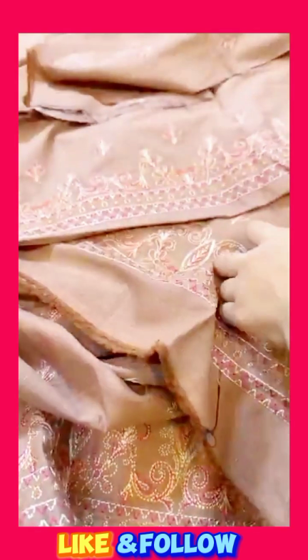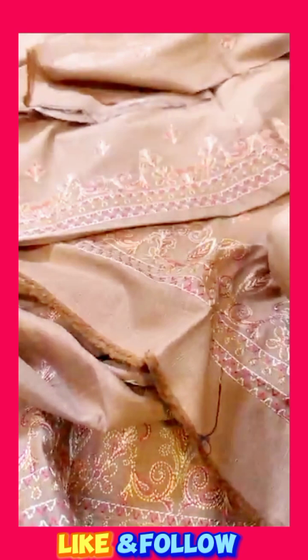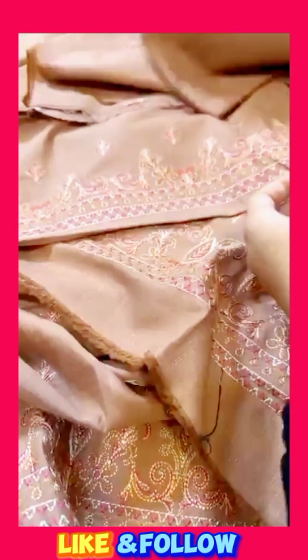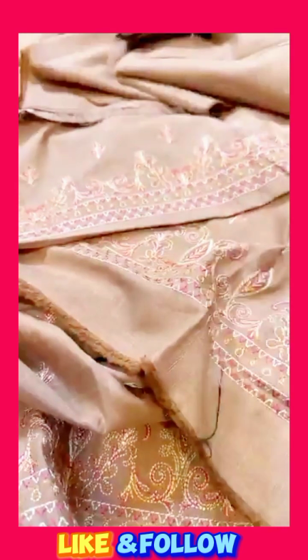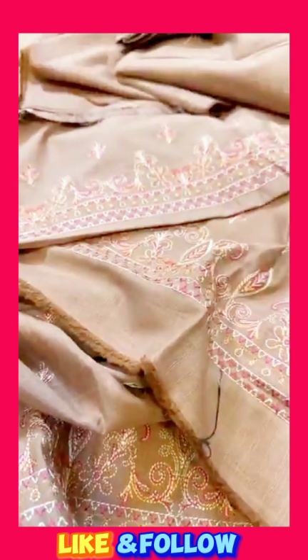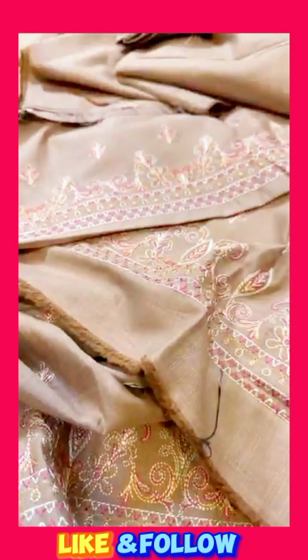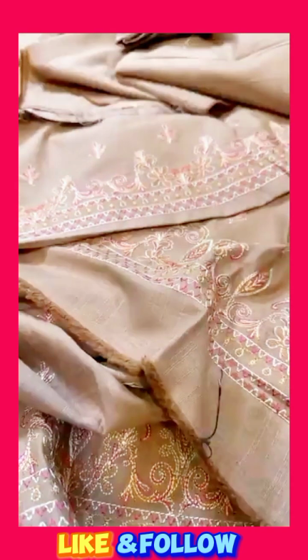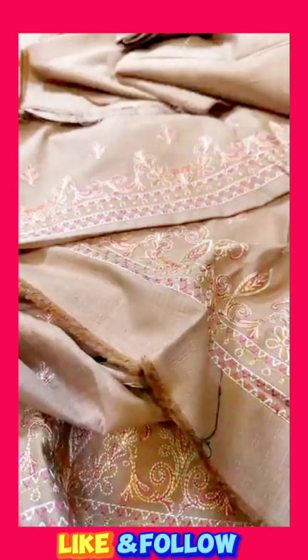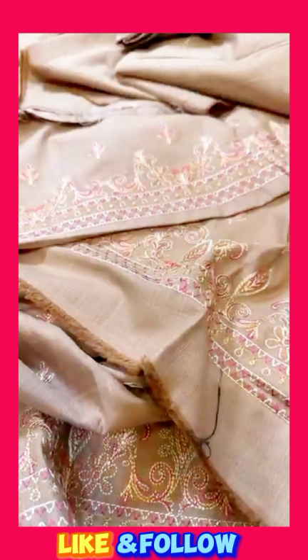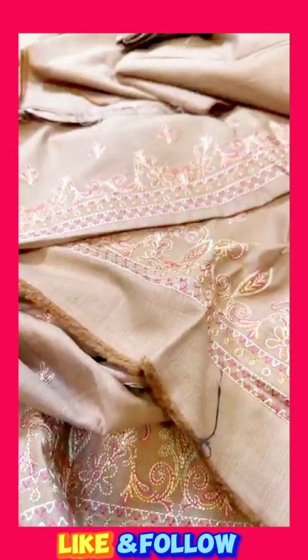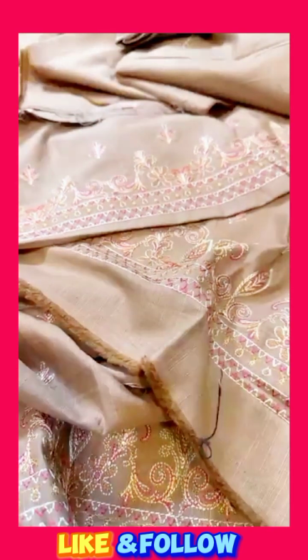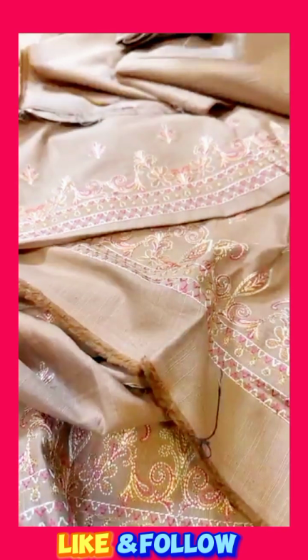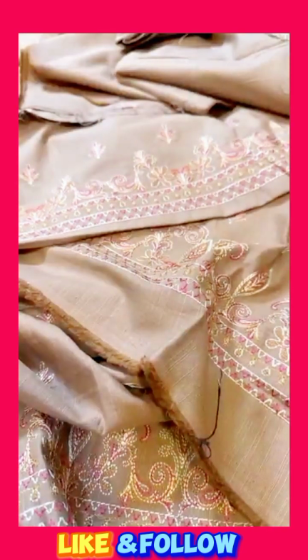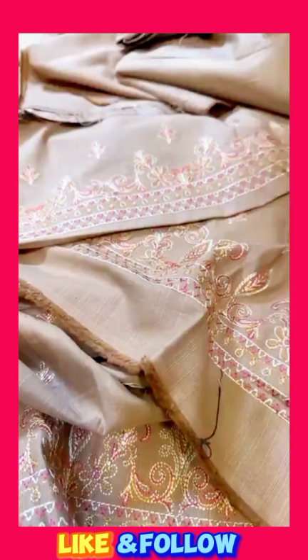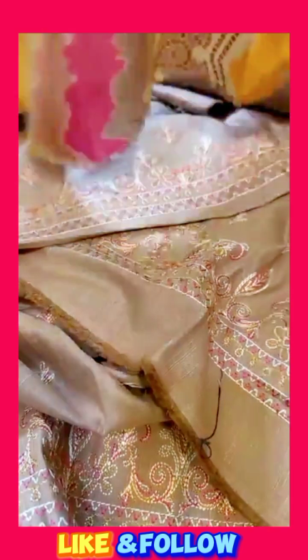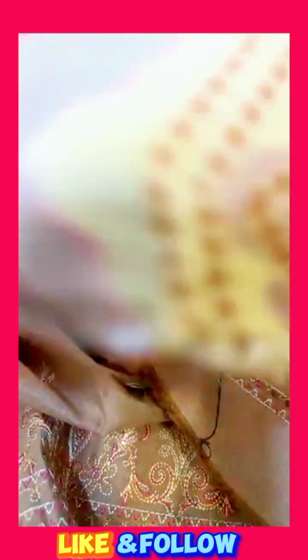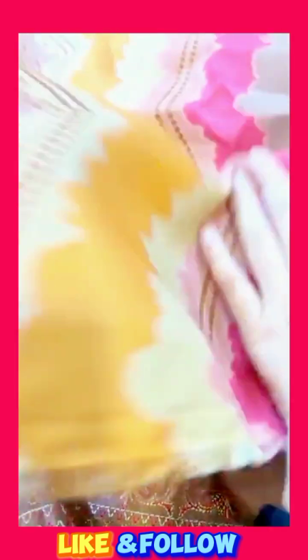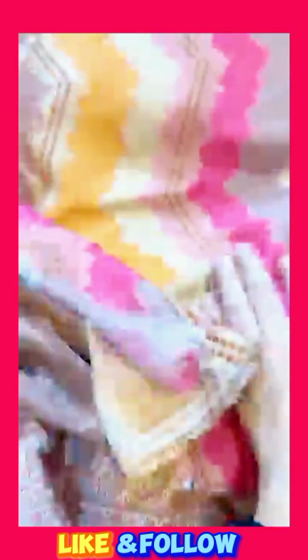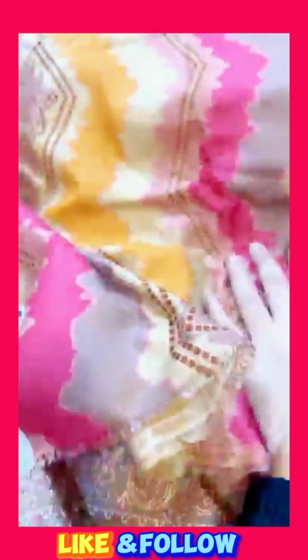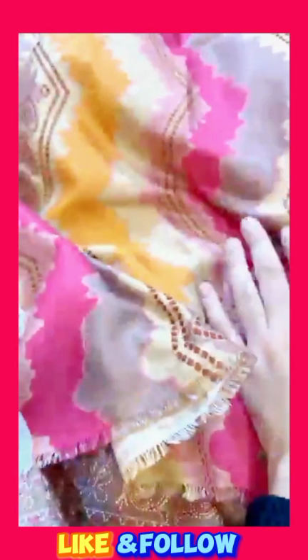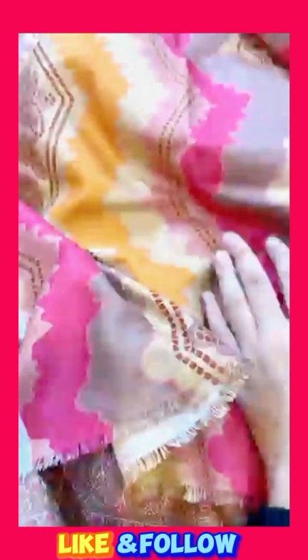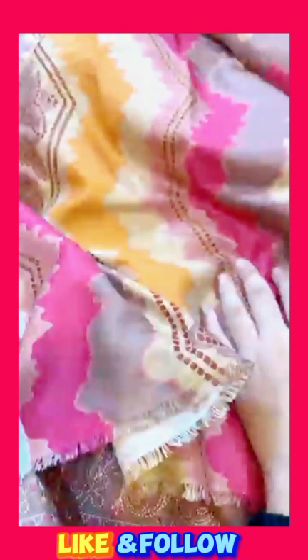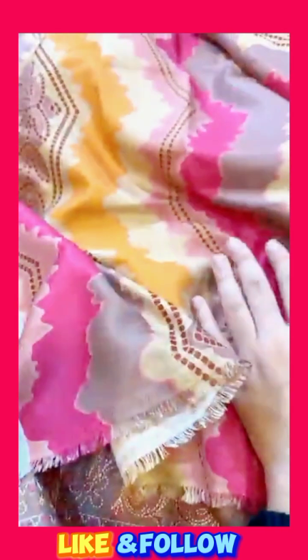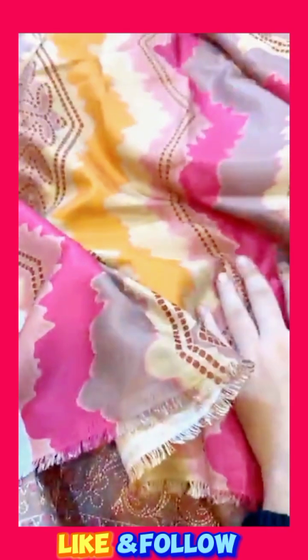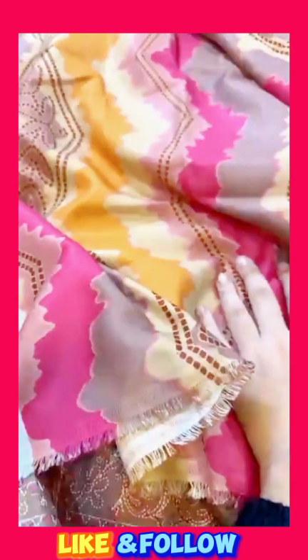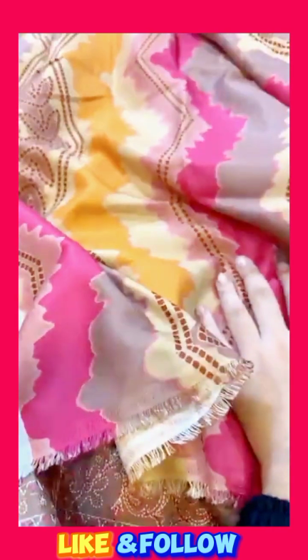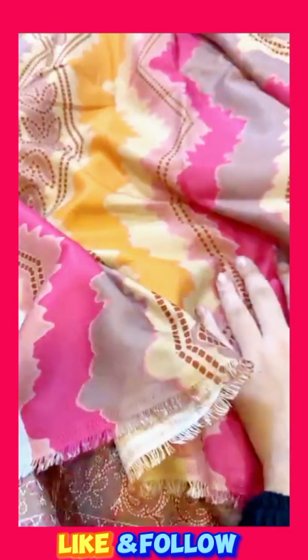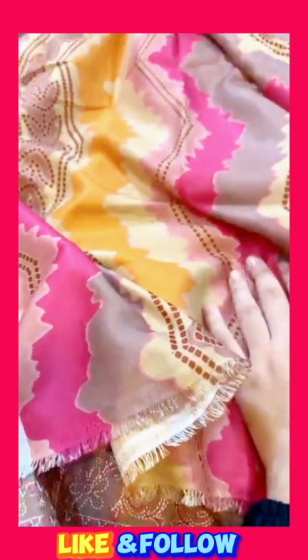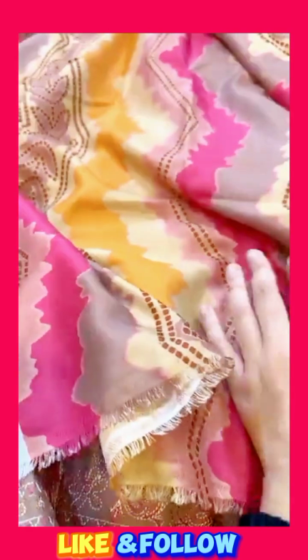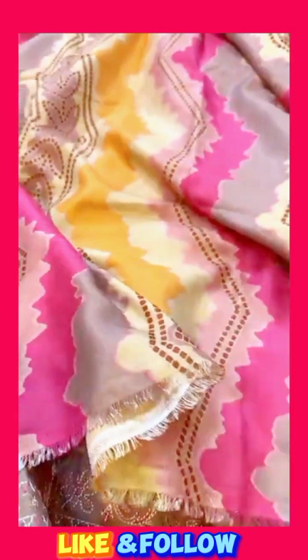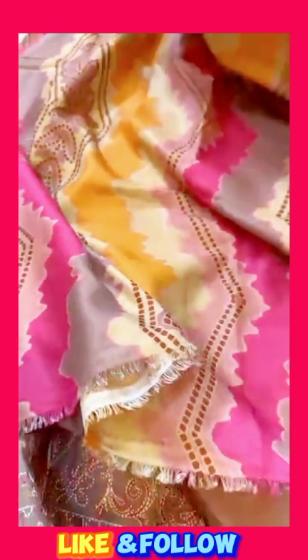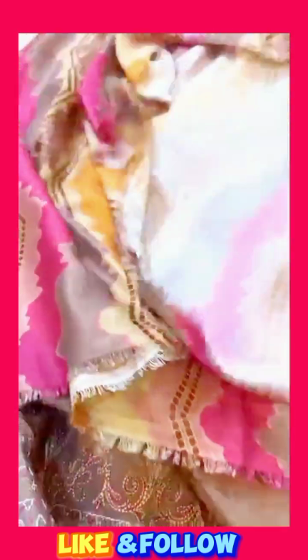This is a beautiful dresser and you can also have a beautiful dresser.